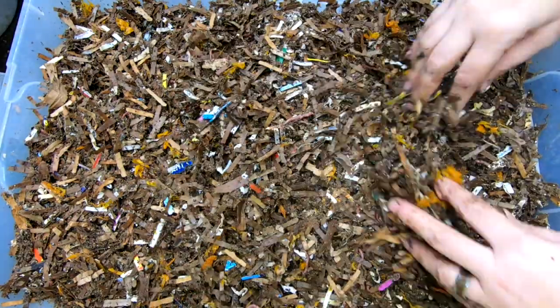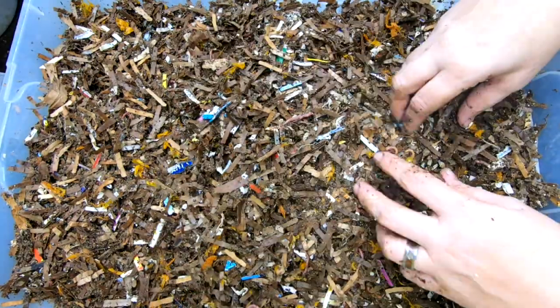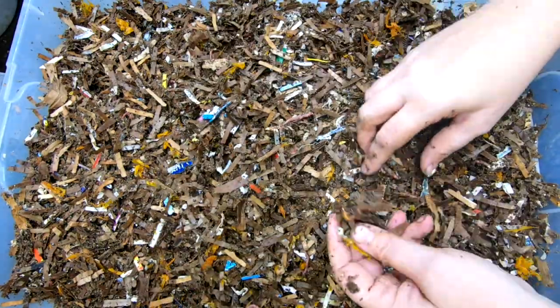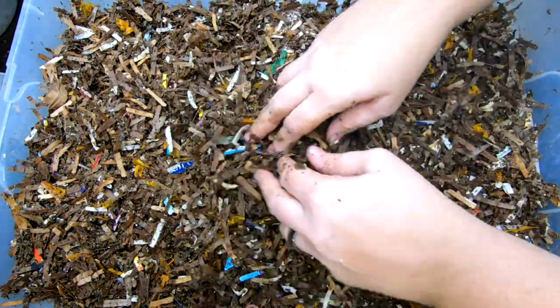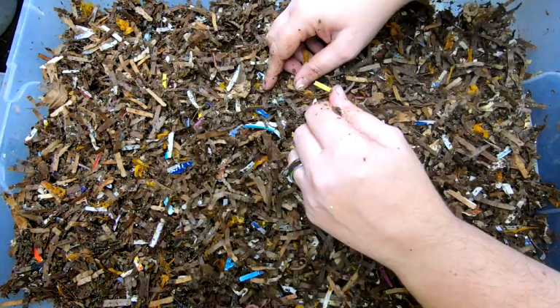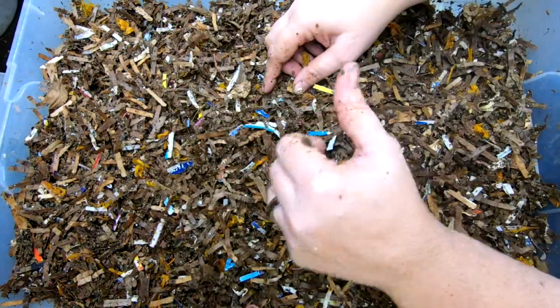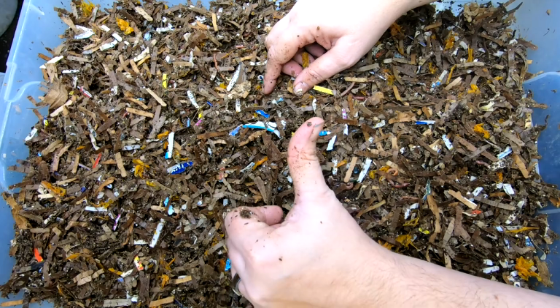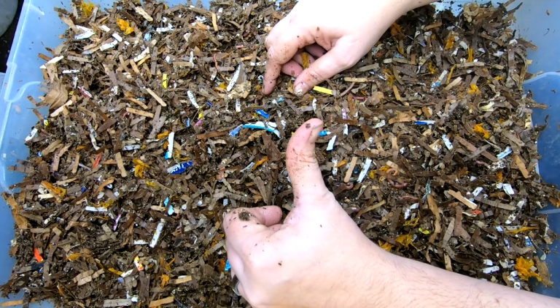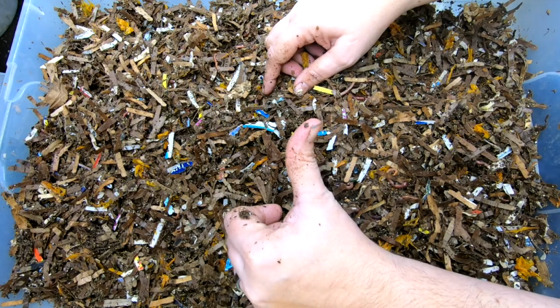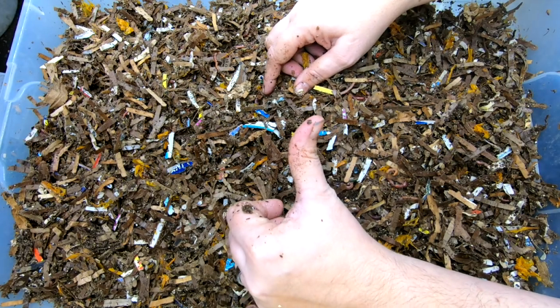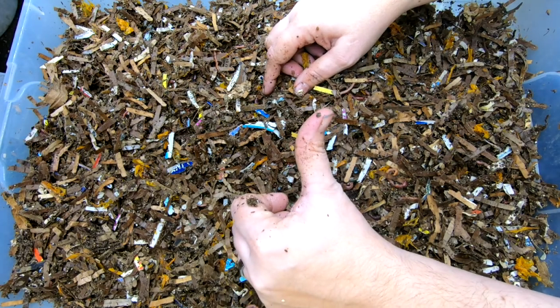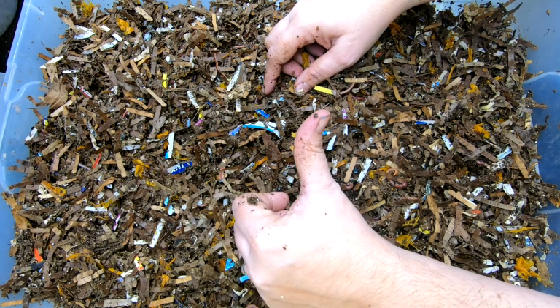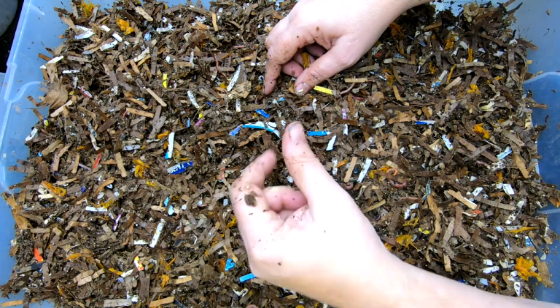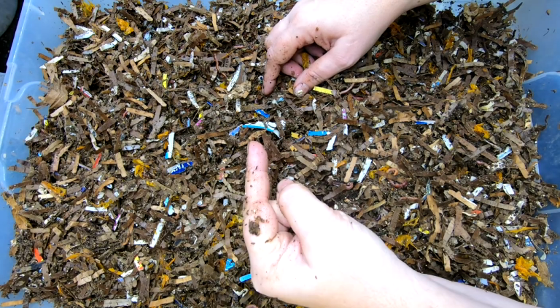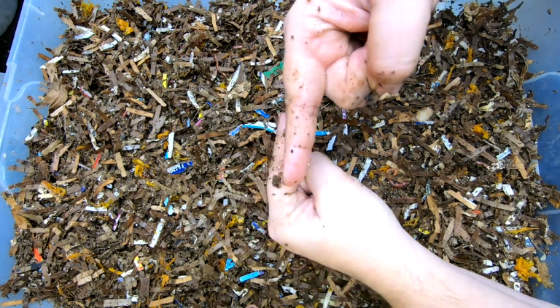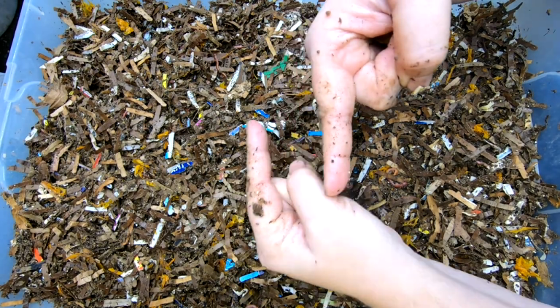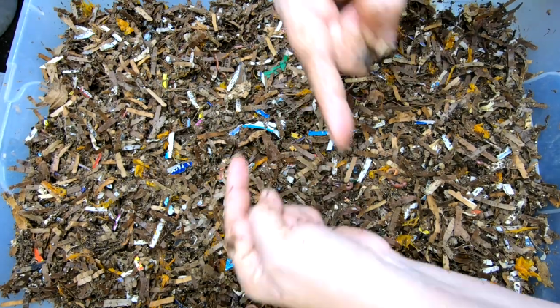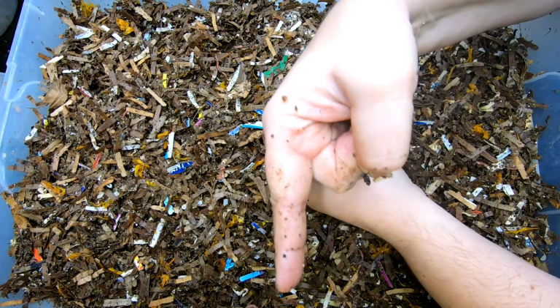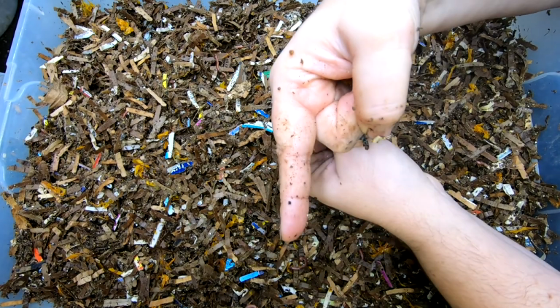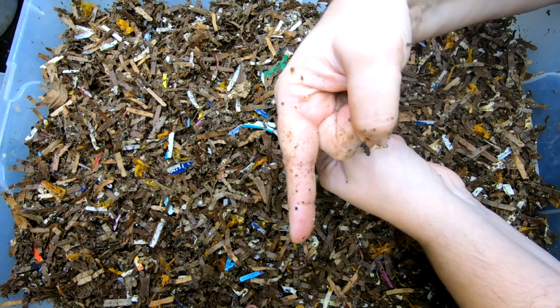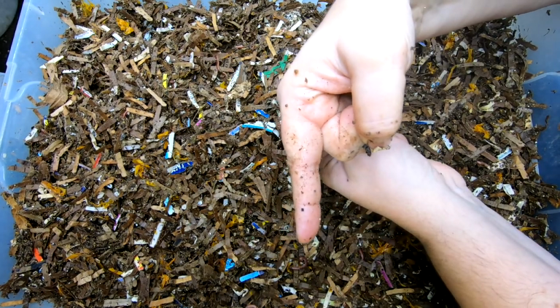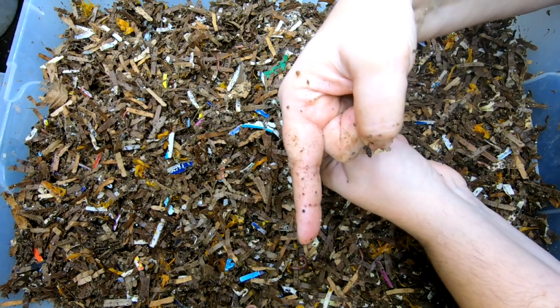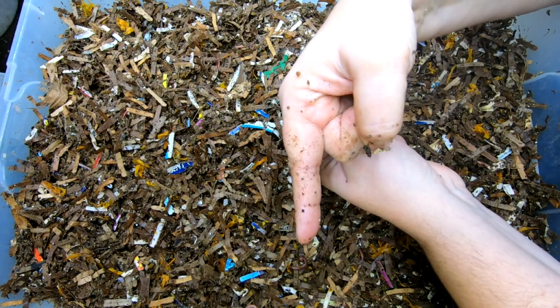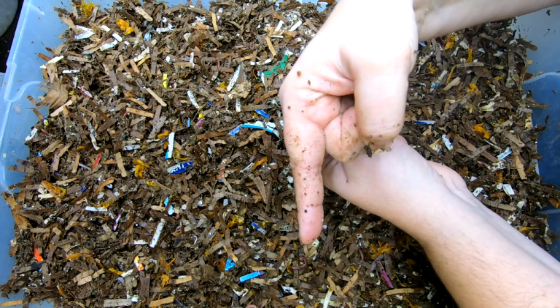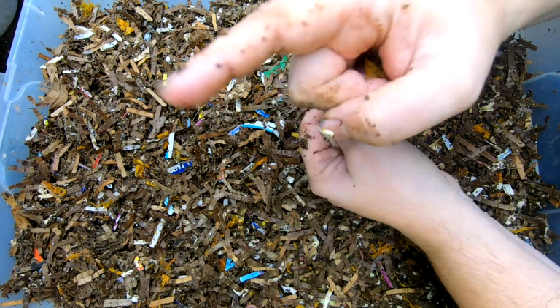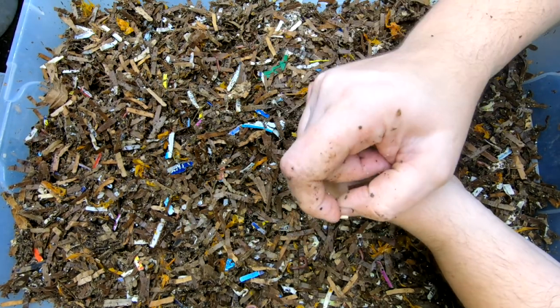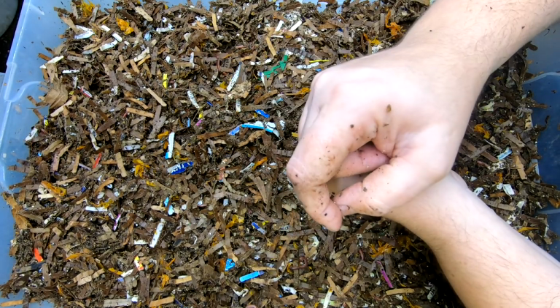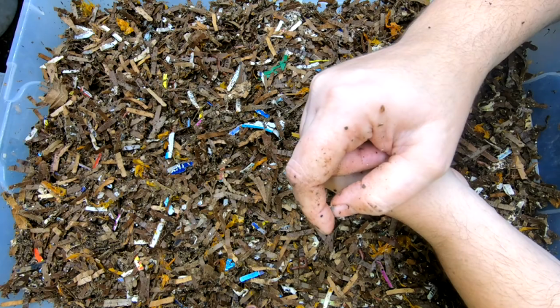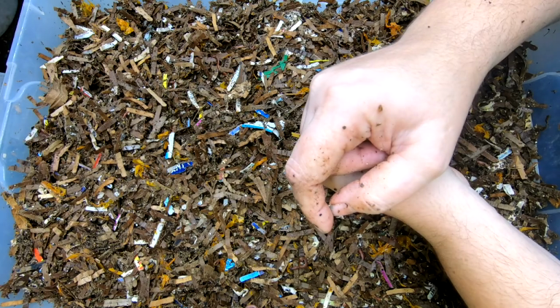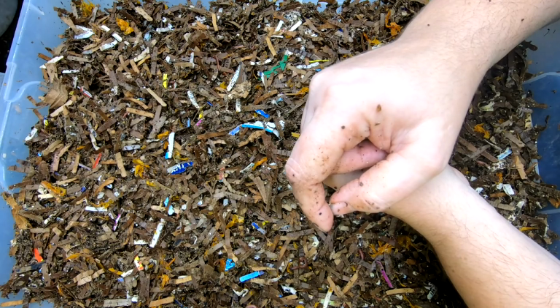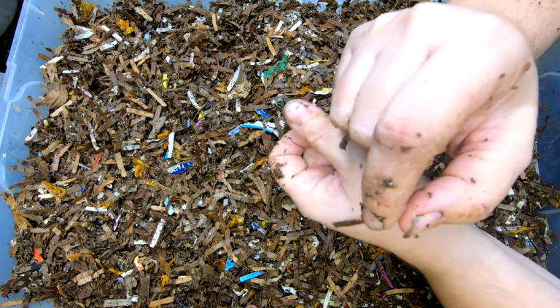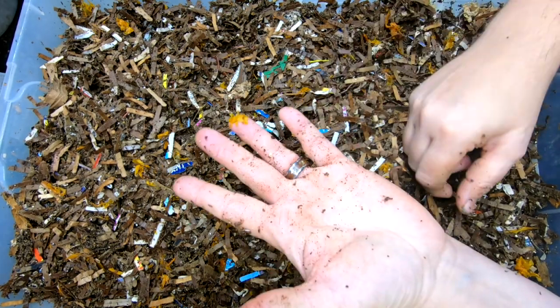Alrighty. If you like the video, give it a muddy thumbs up. If you're not a member of my worm family, click that subscribe button — it's down there. And if you want to know what I'm doing when I'm doing it, ring that little bell icon. Thanks for hanging out with me and my worms, and everybody have a good day.